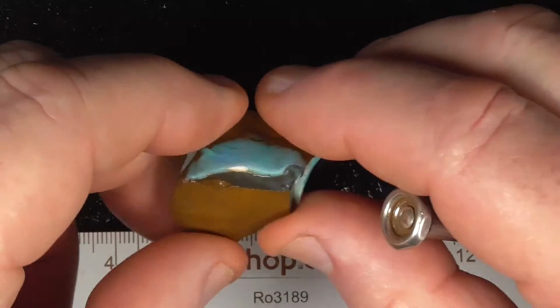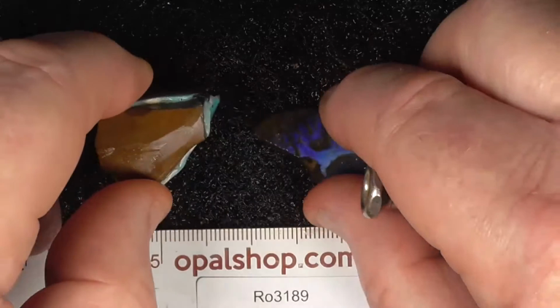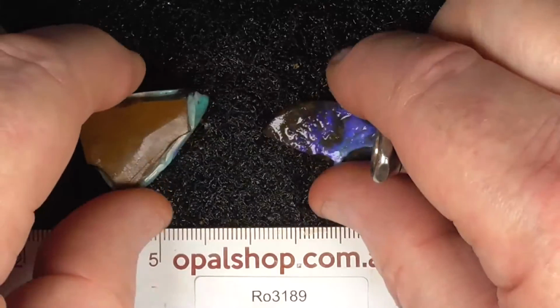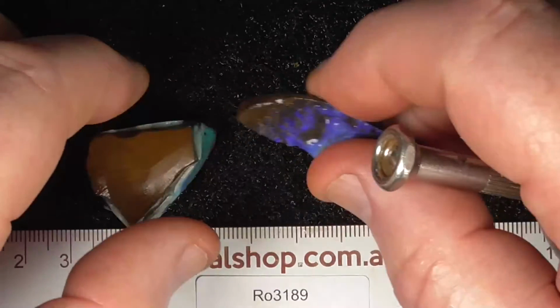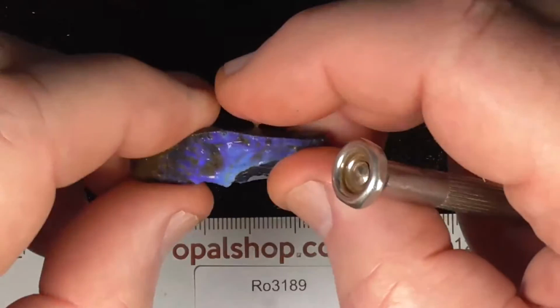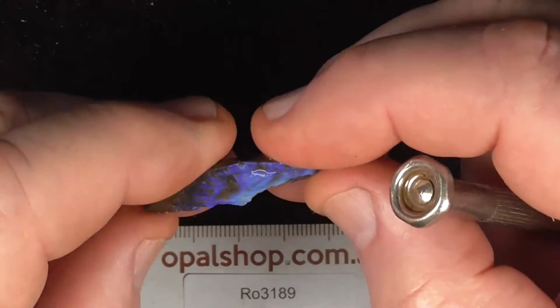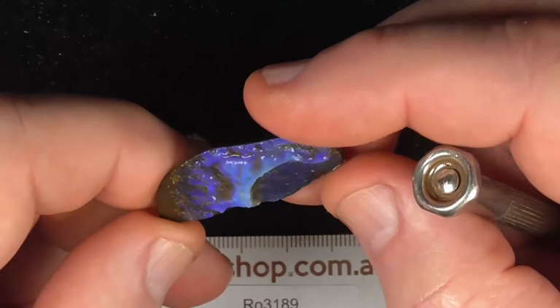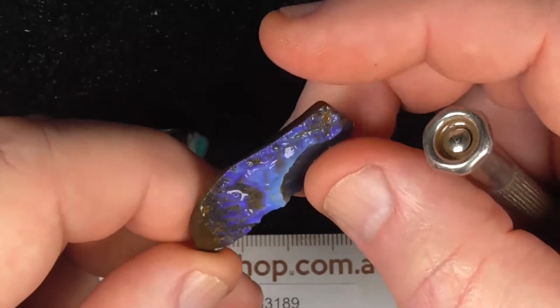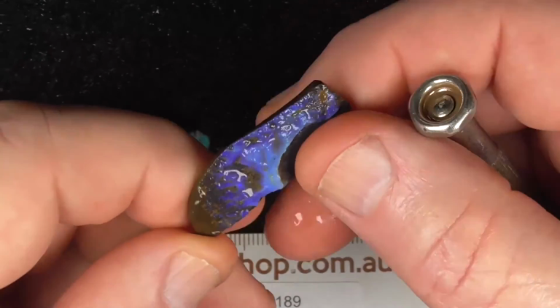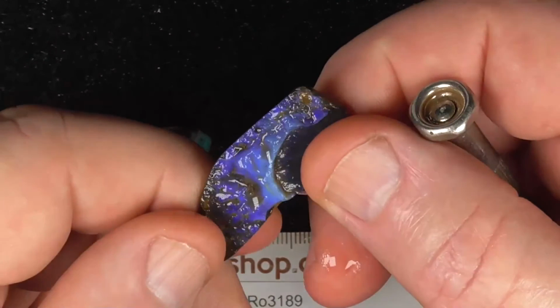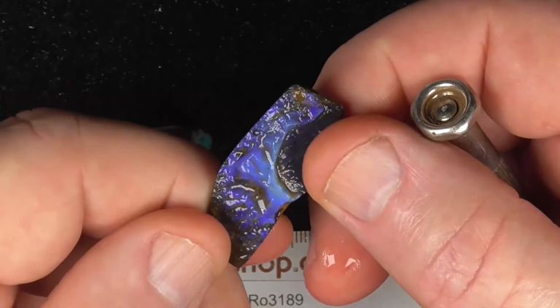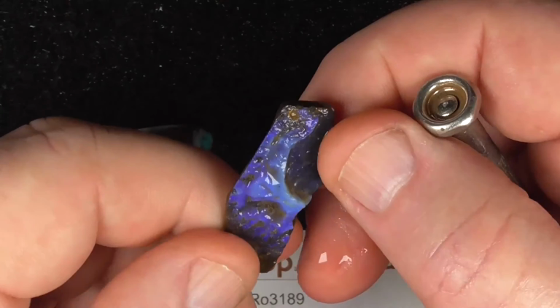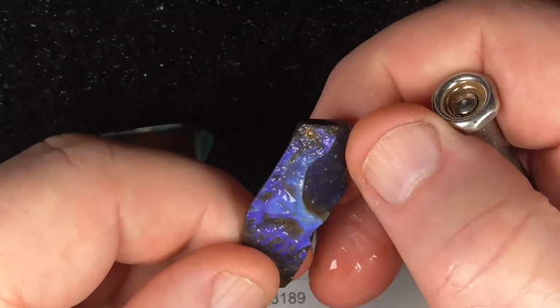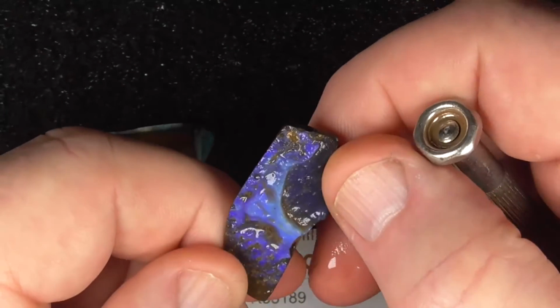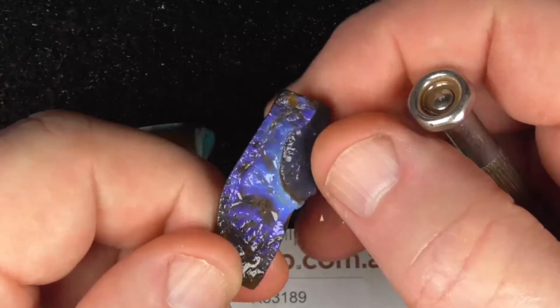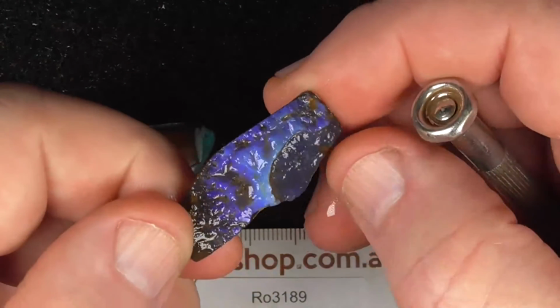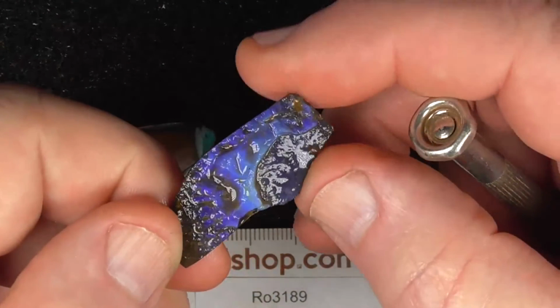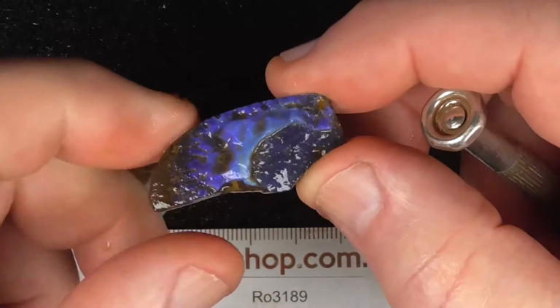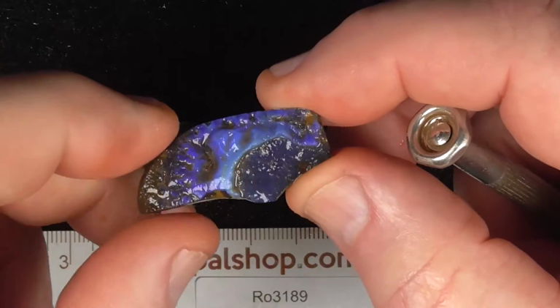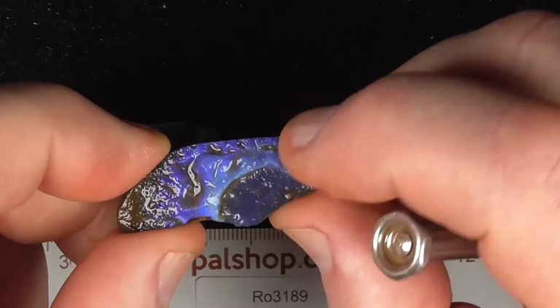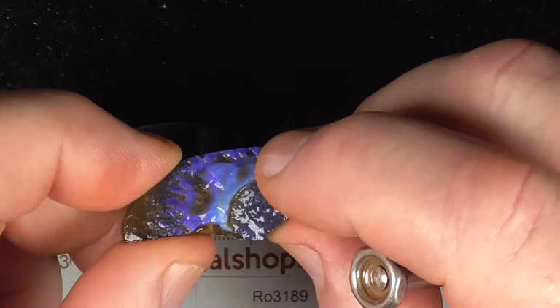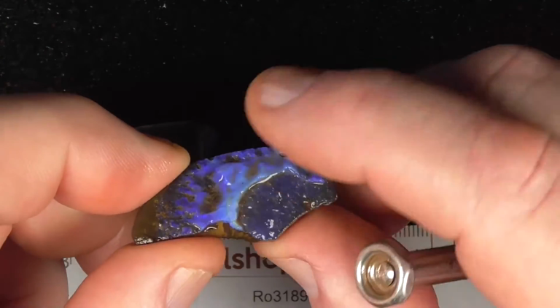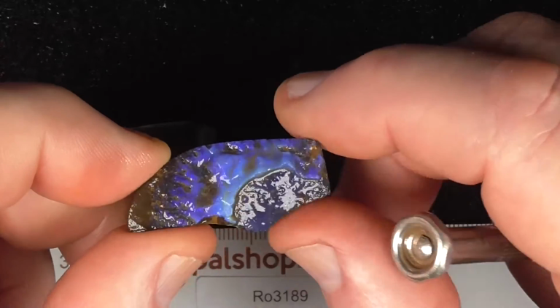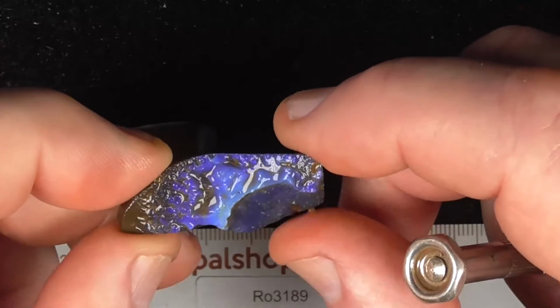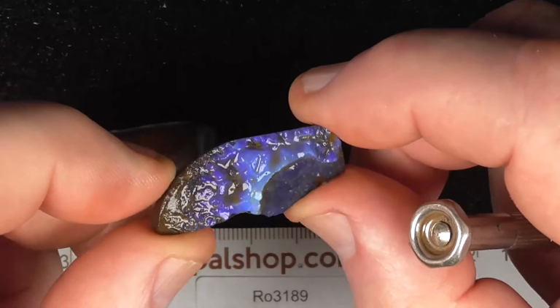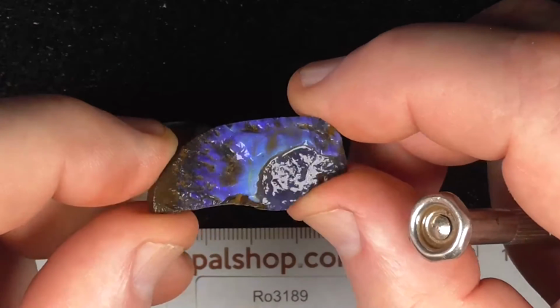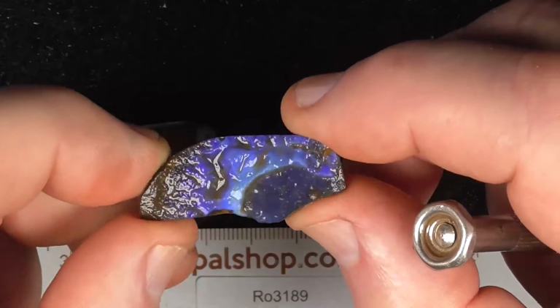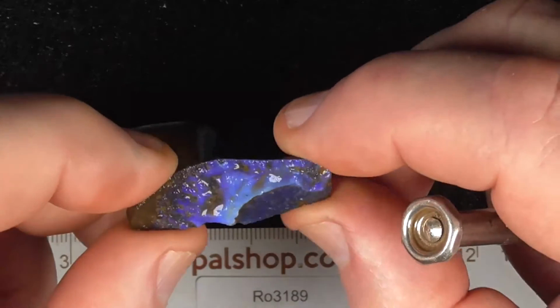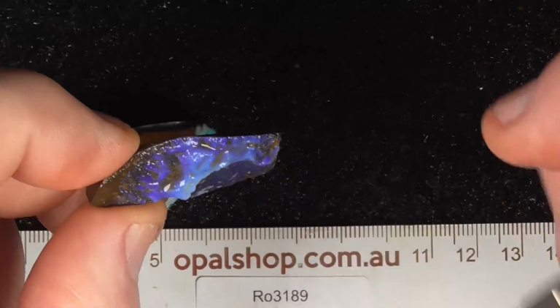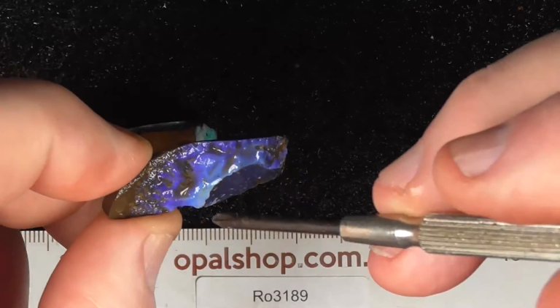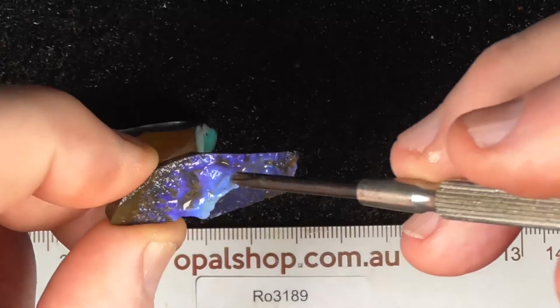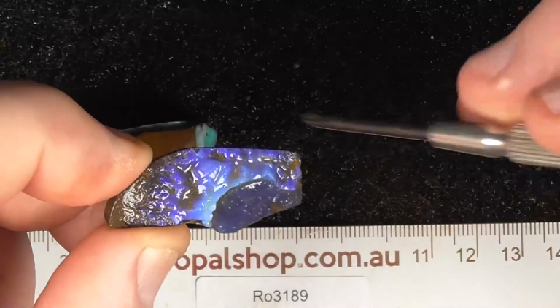That's the other piece. Like the face, some hollows in it there.